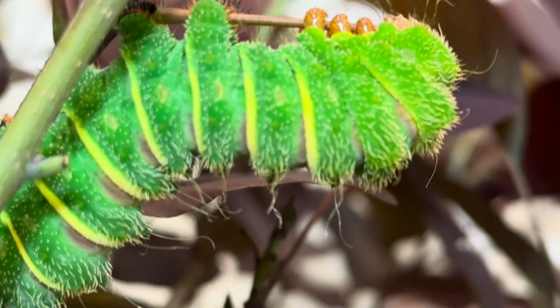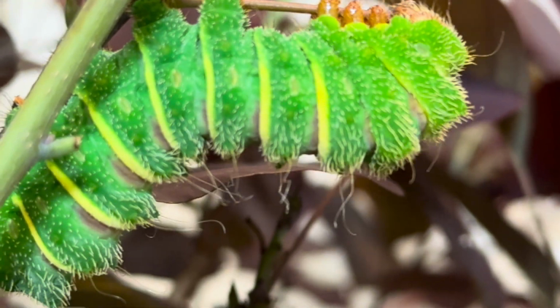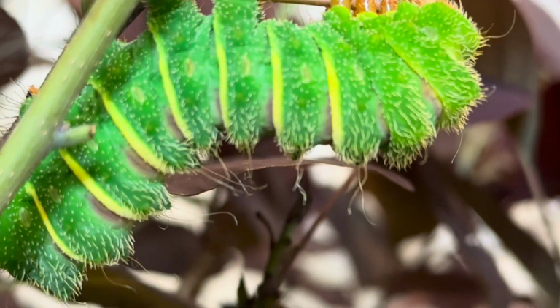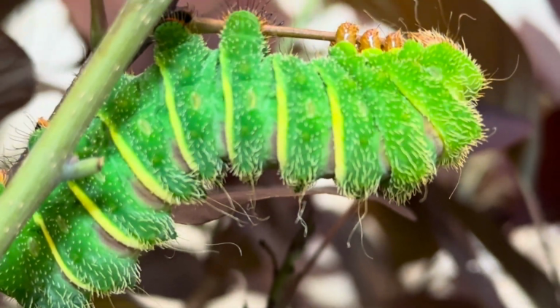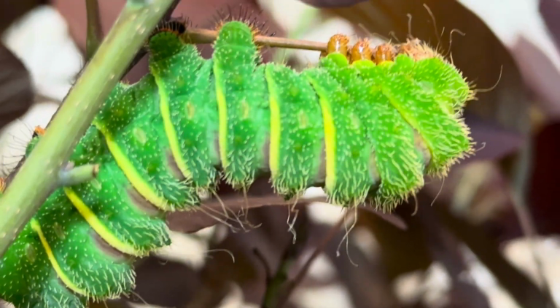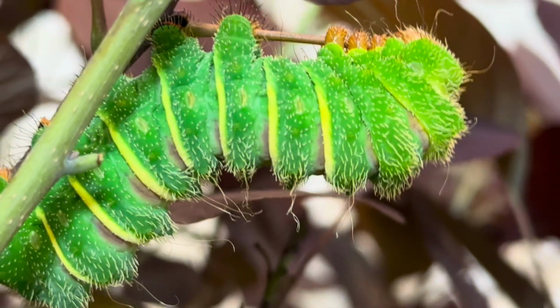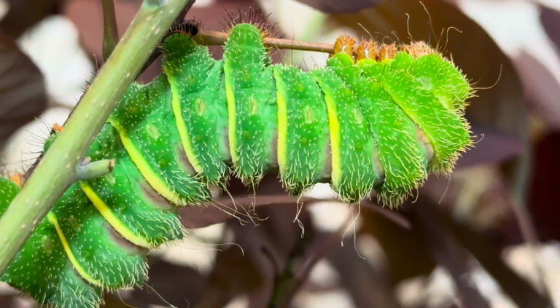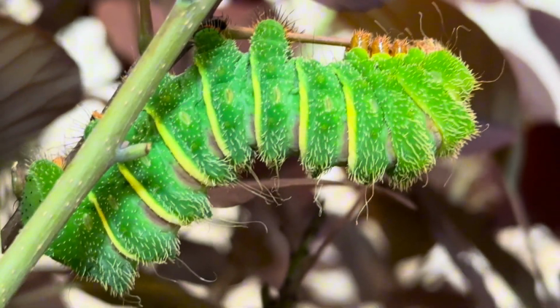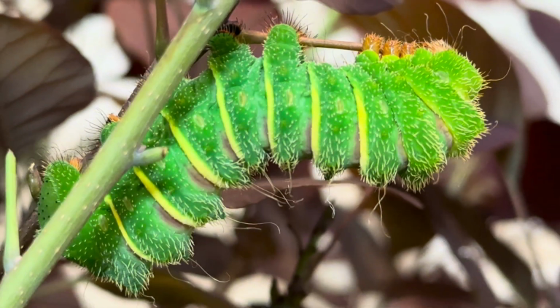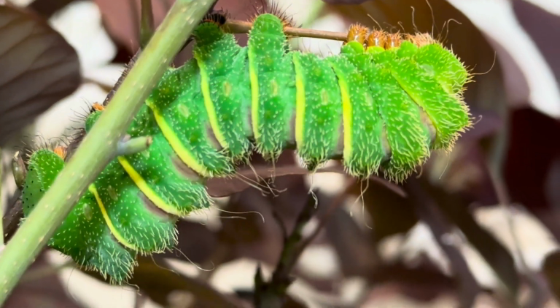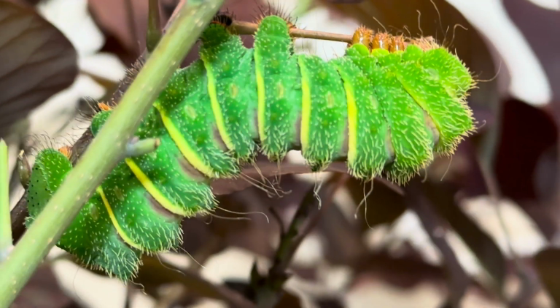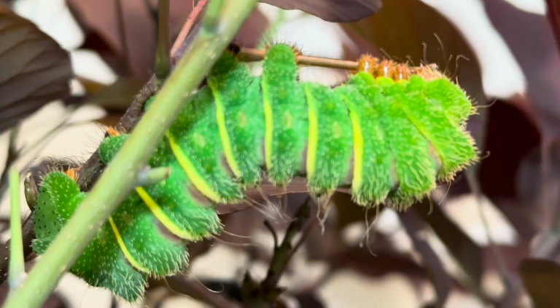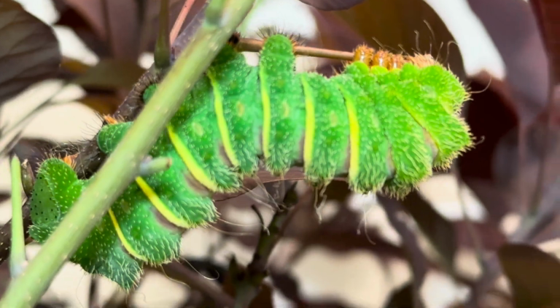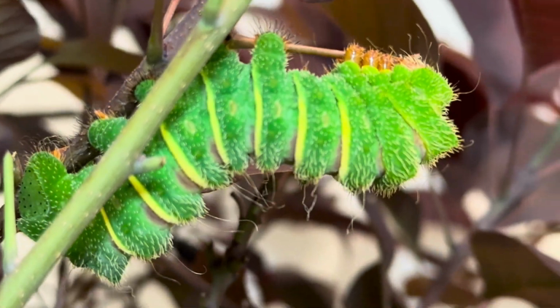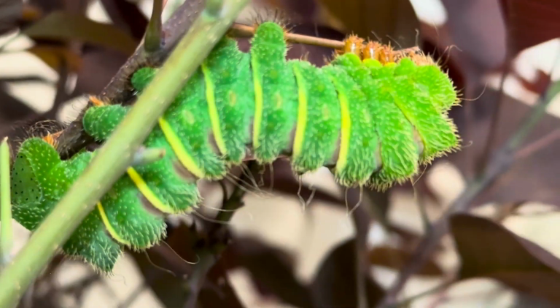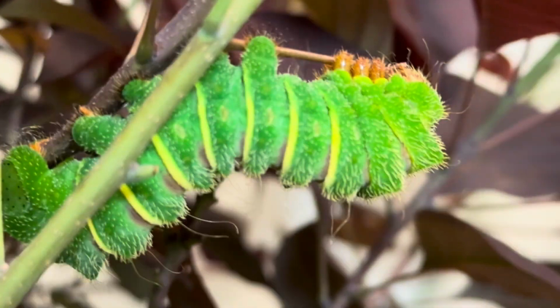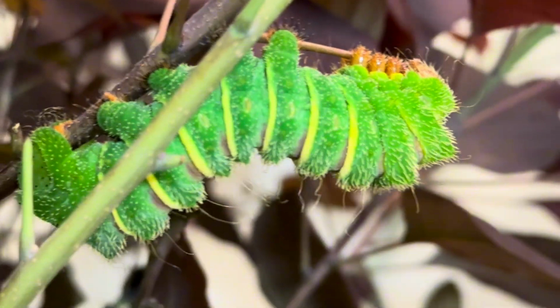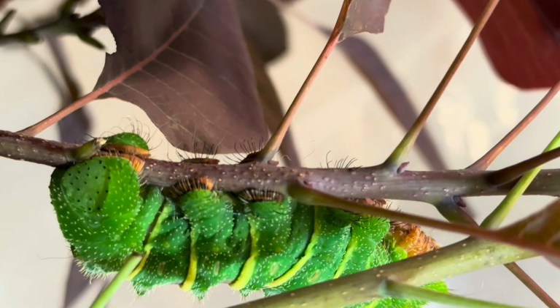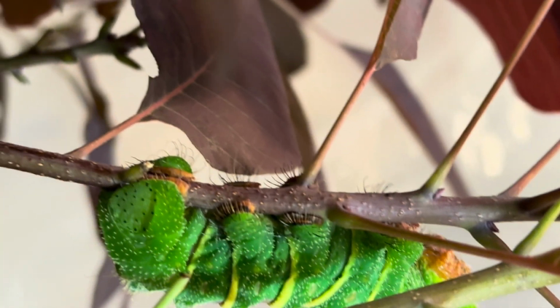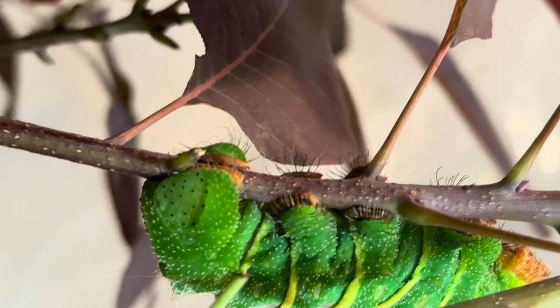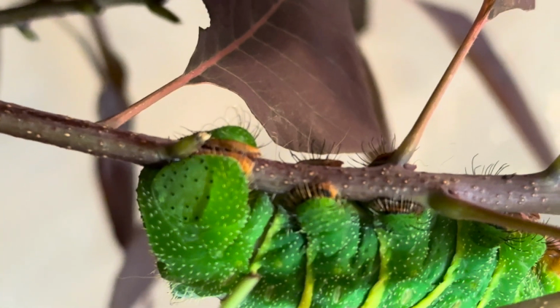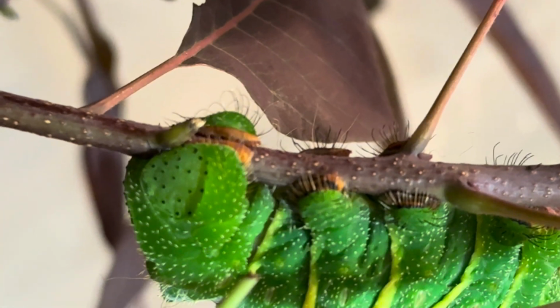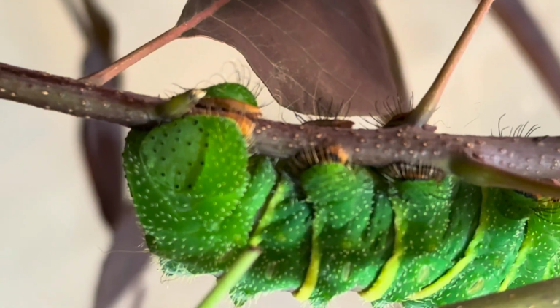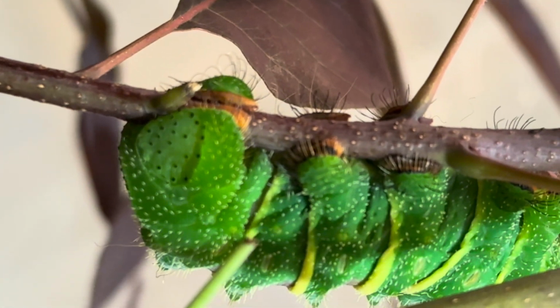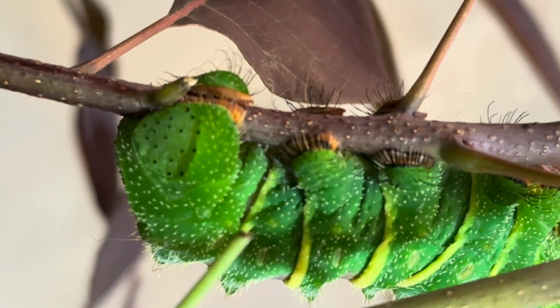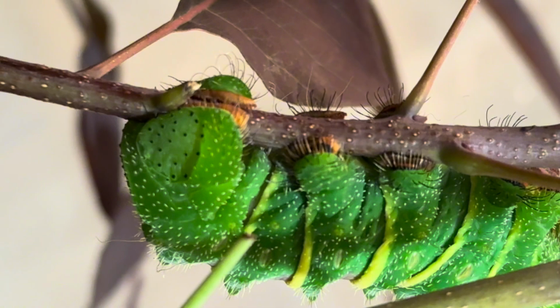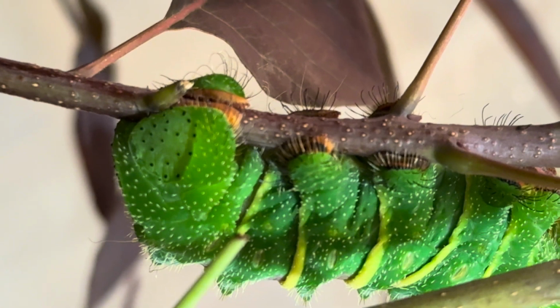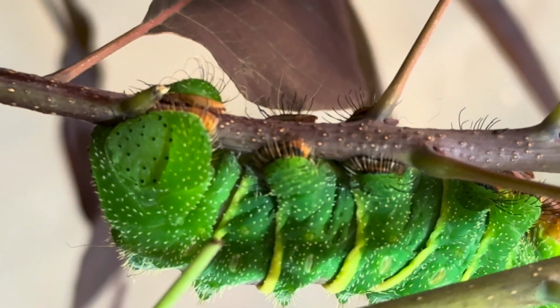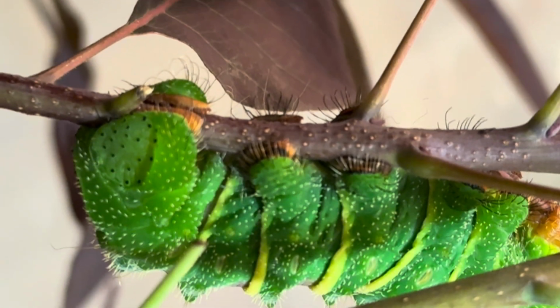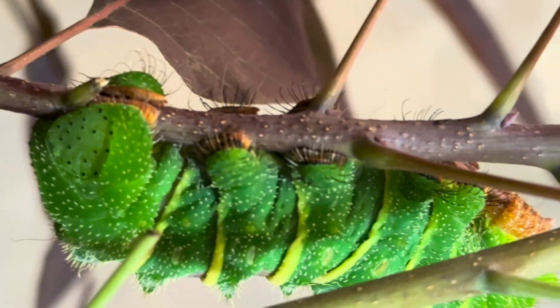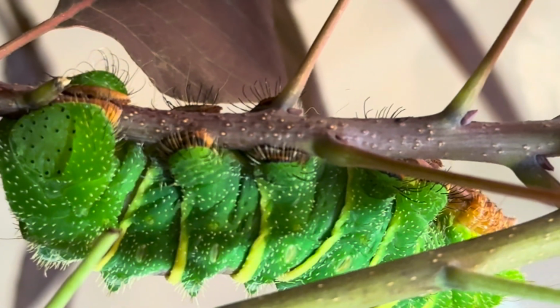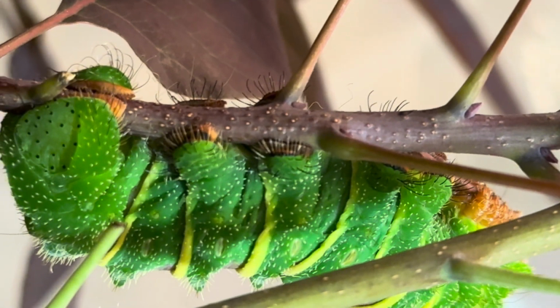Looking close up, you can see all the hairs protruding from their bodies, and their prolegs have gotten quite thick as well. Take a look at how beefy that clasper is securing him to the plant, making sure he won't be falling off.